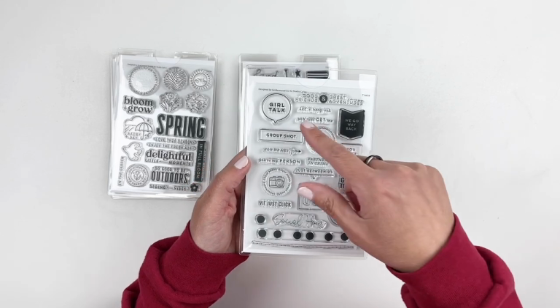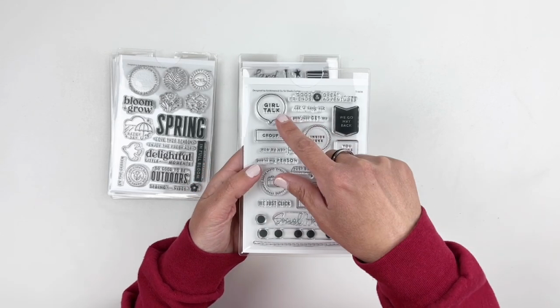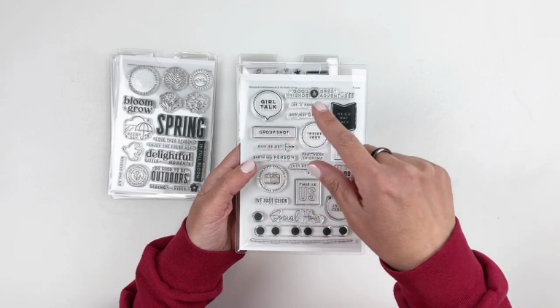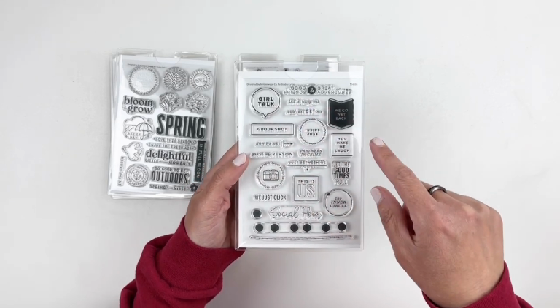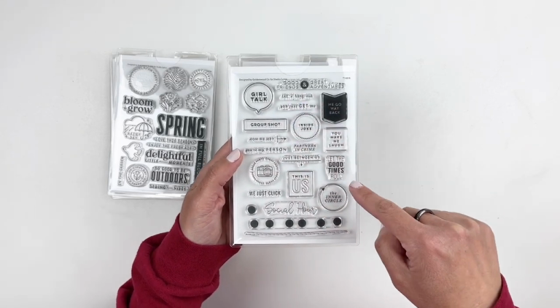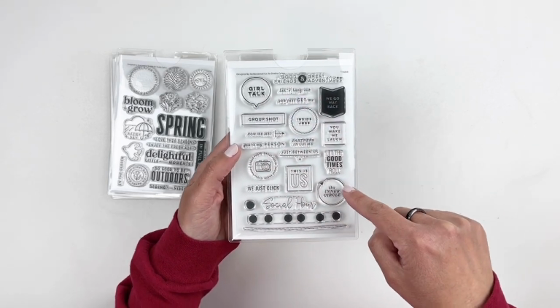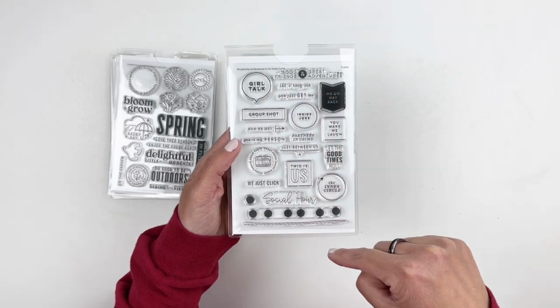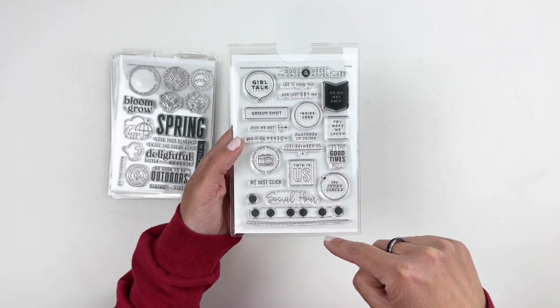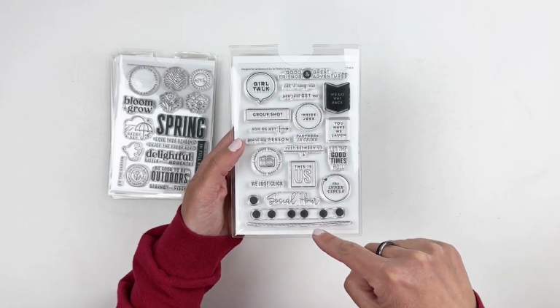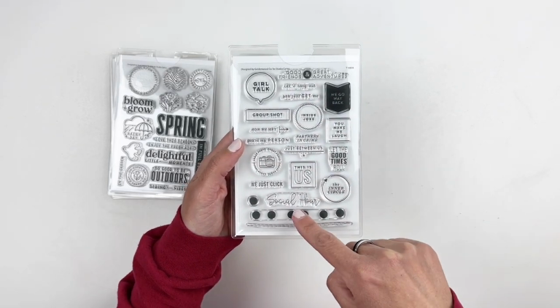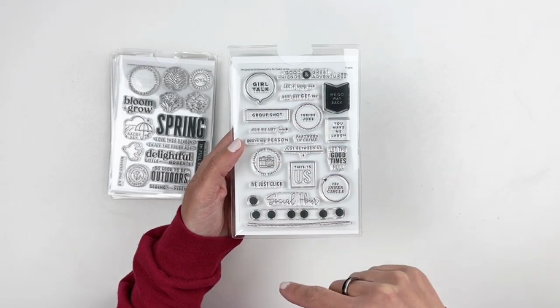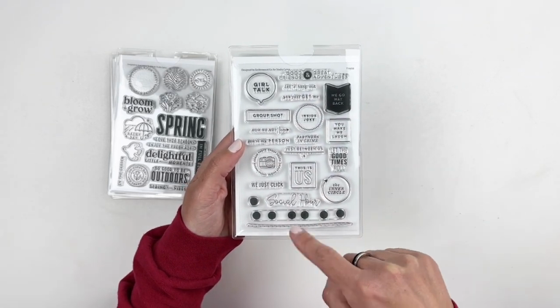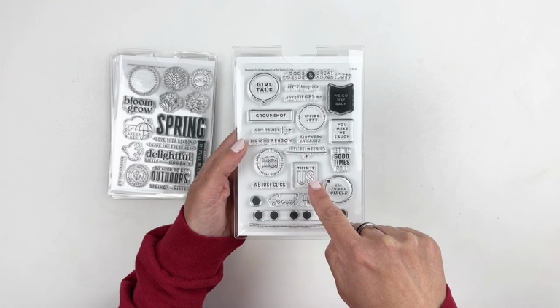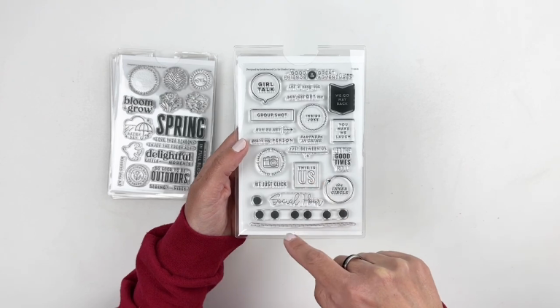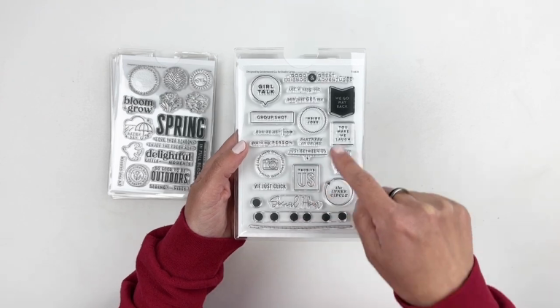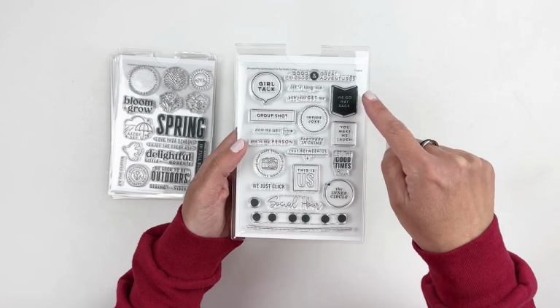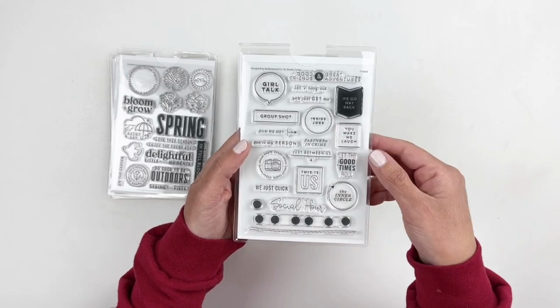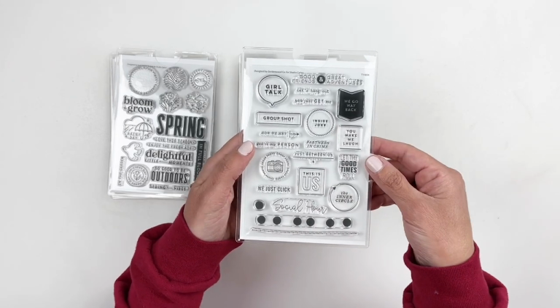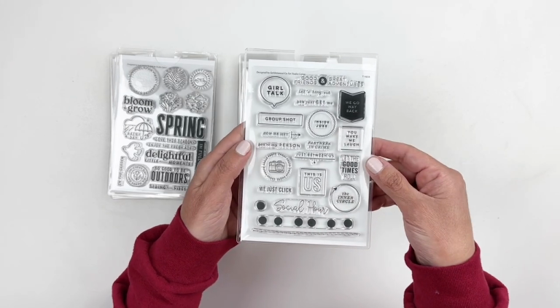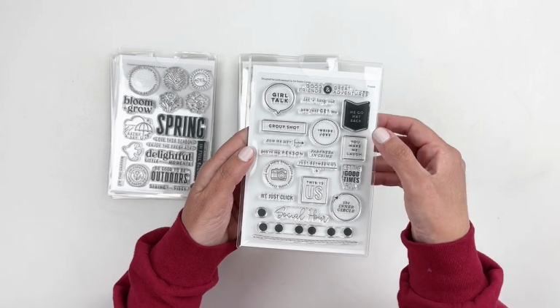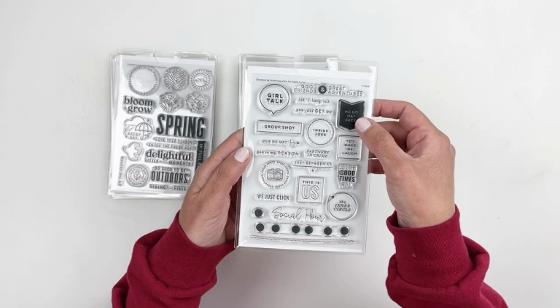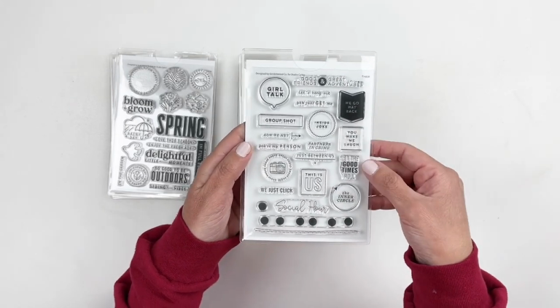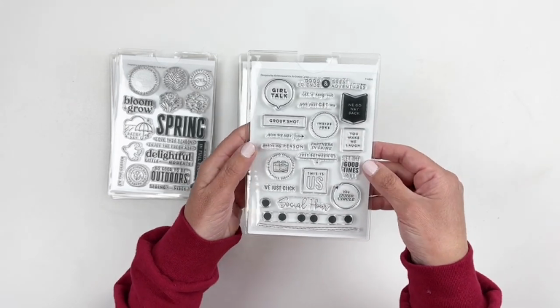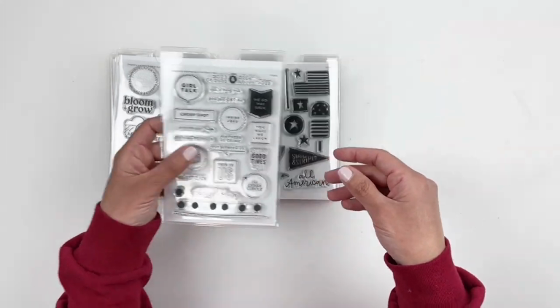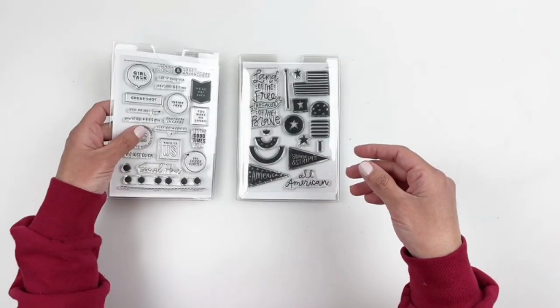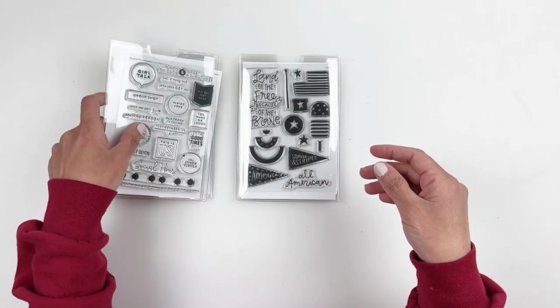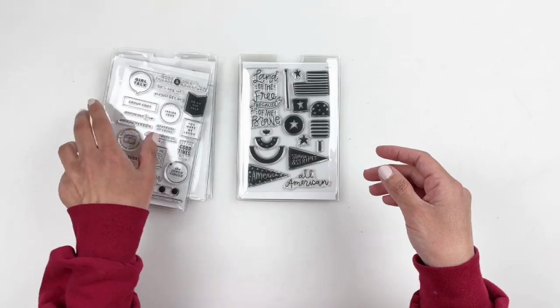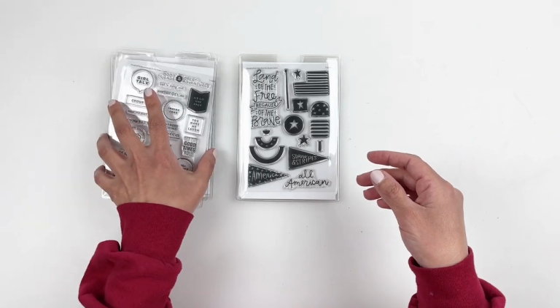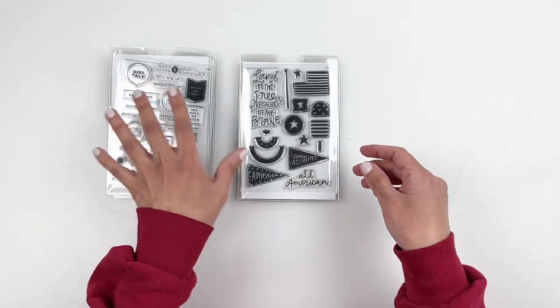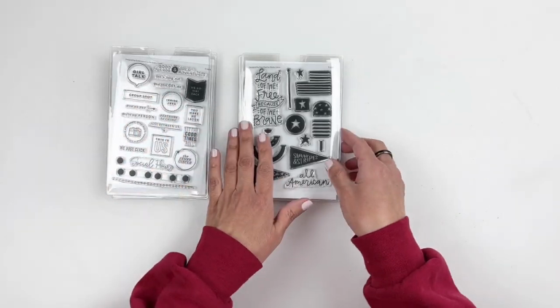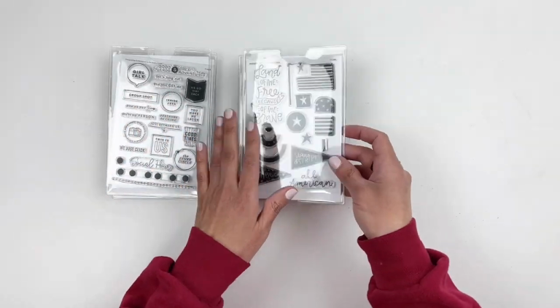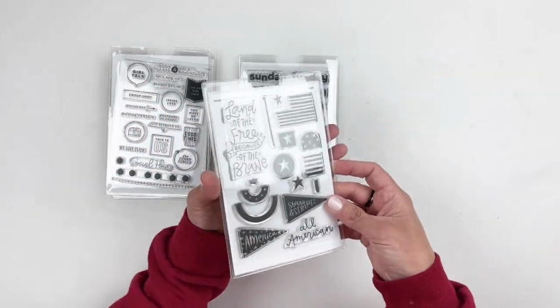It has girl talk, the inner circle, social hour, this is us, we go way back — that one's going to work really well with a lot of my friends. Love that add-on stamp set.